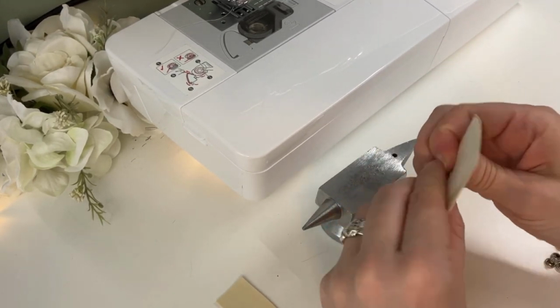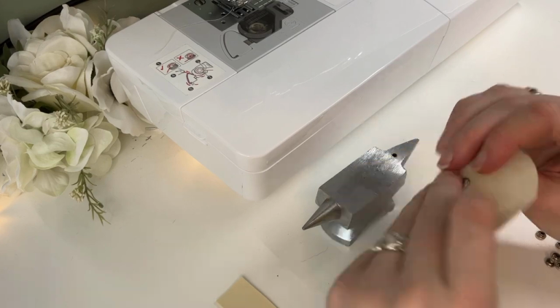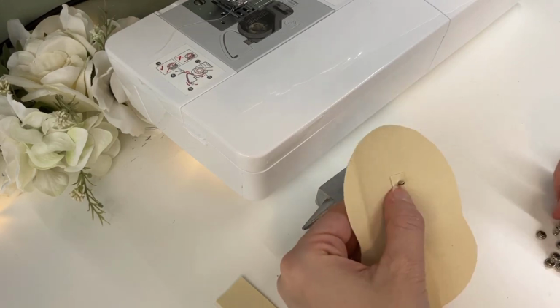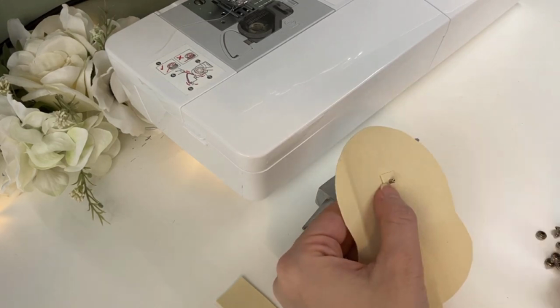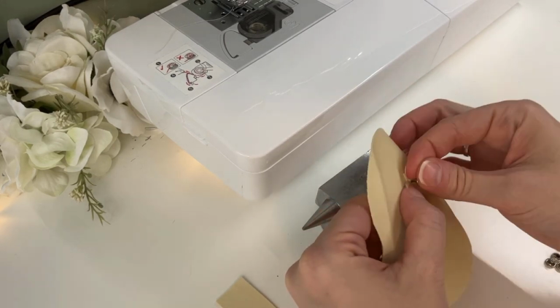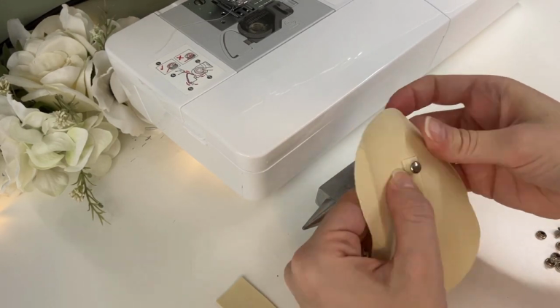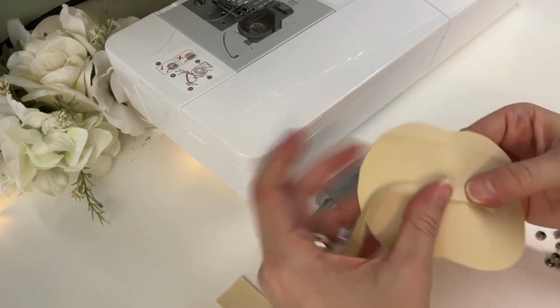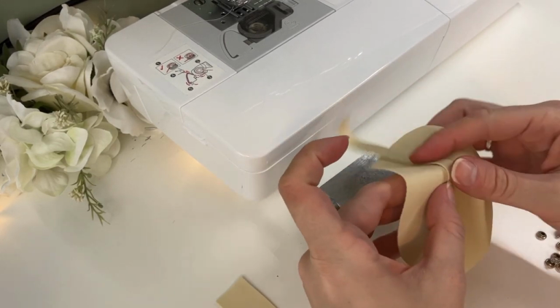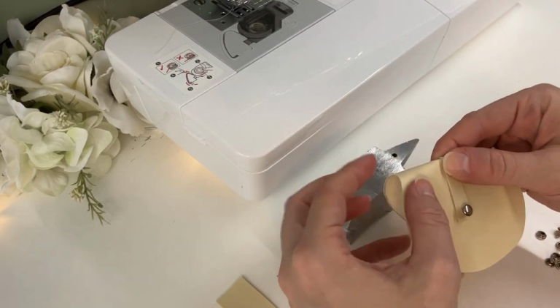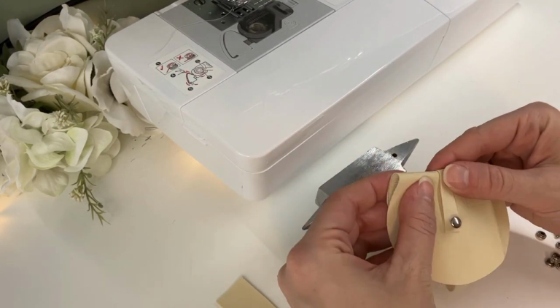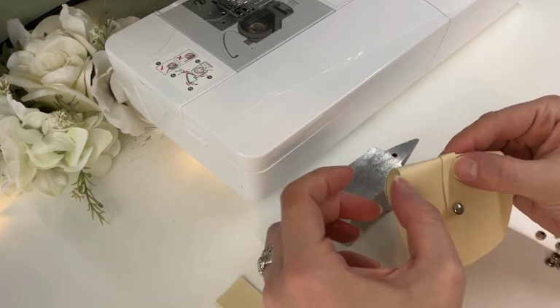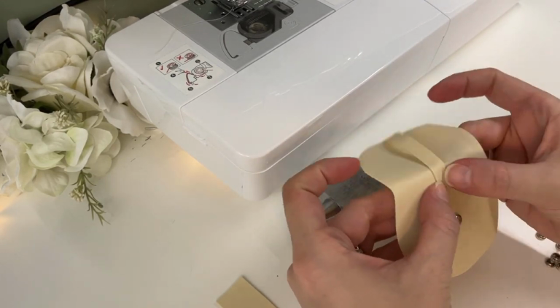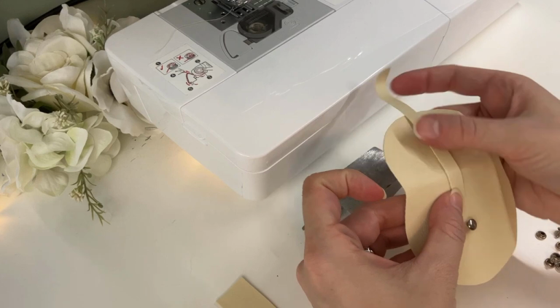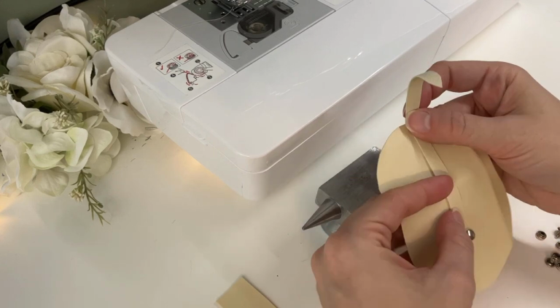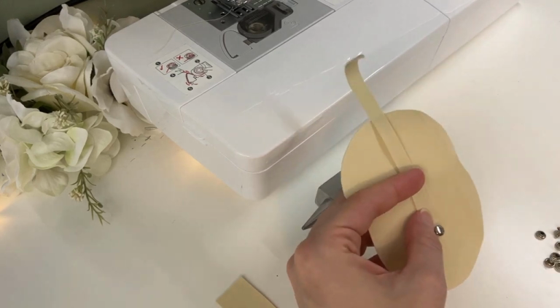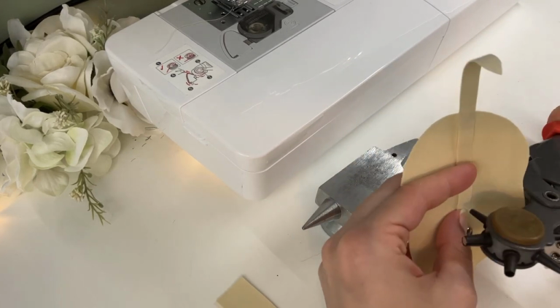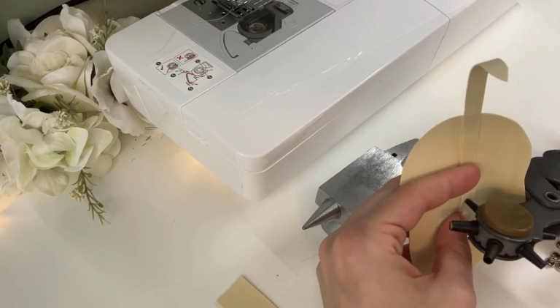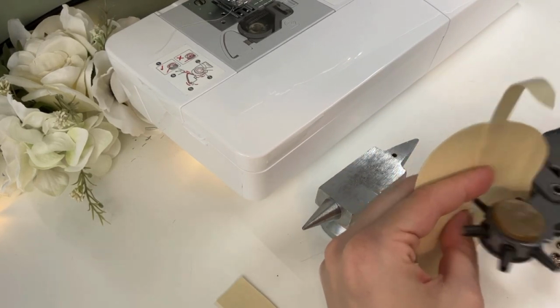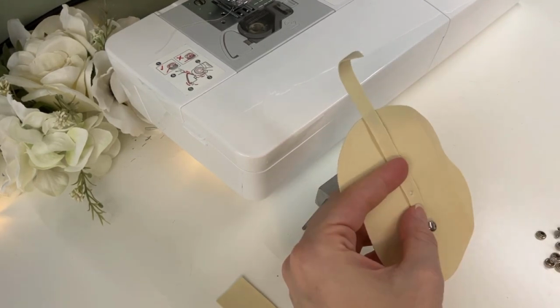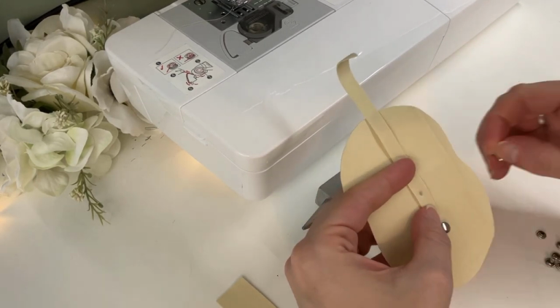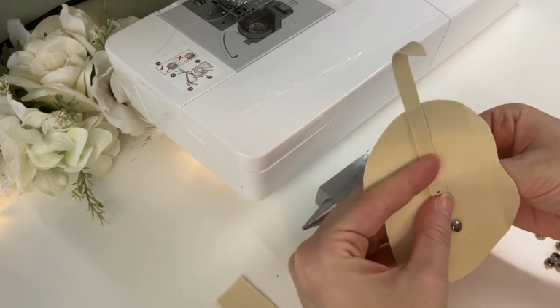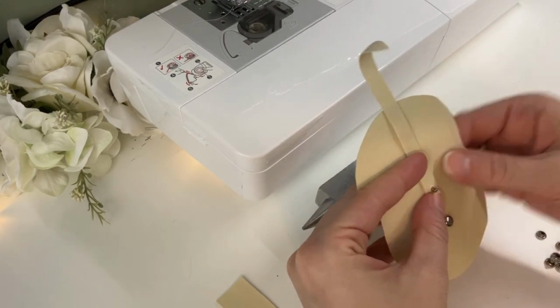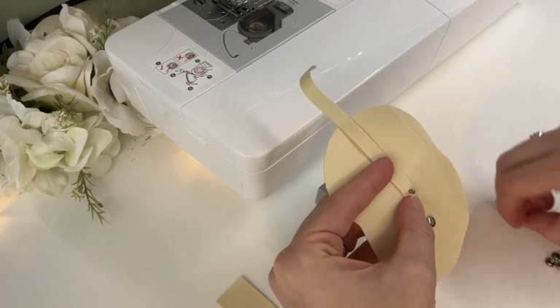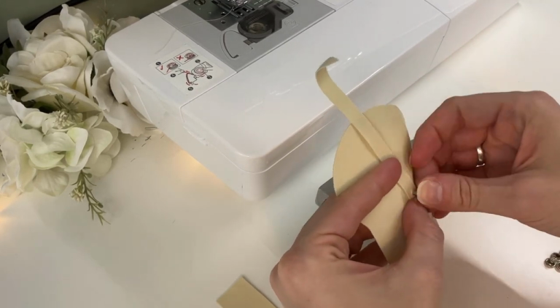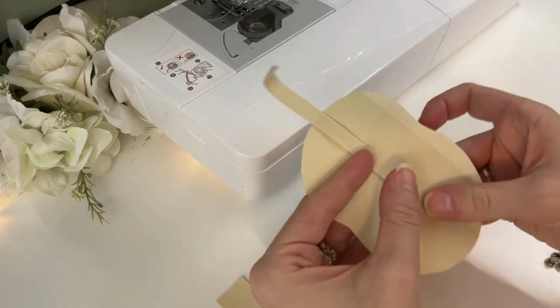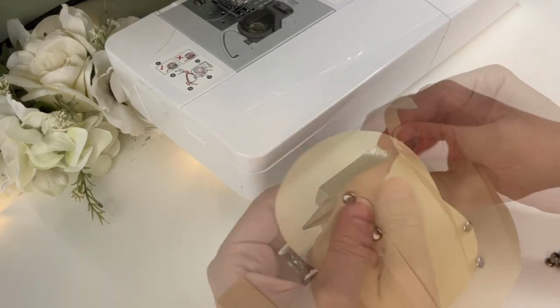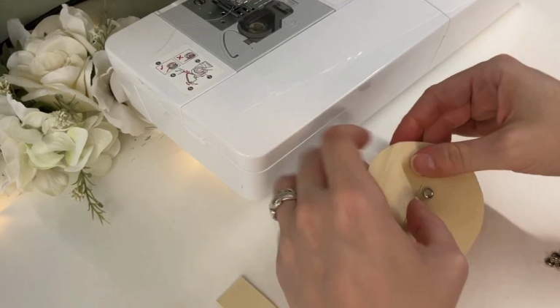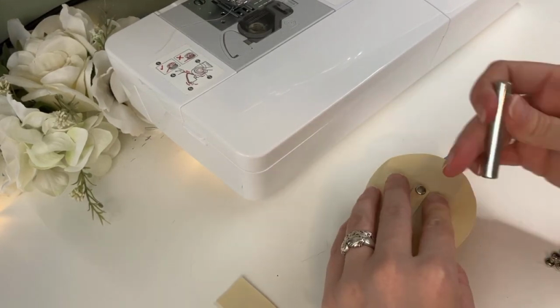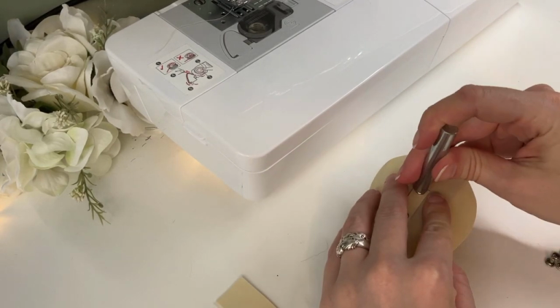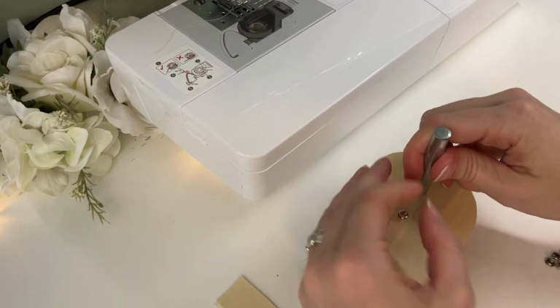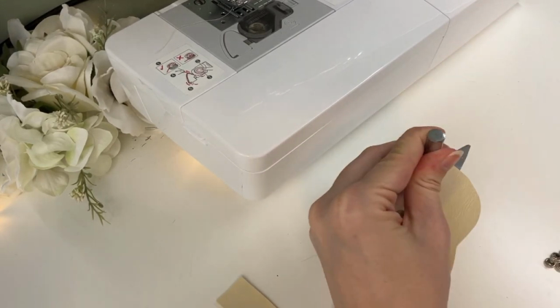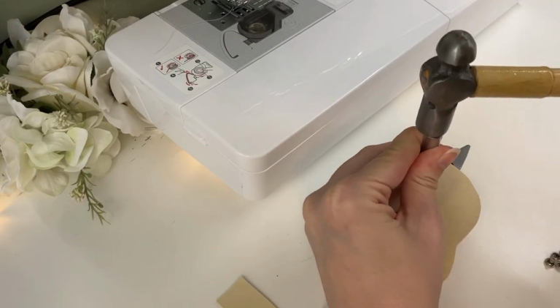These are really easy to install because I can just punch a hole and hammer it to set it. Using two creates the loop for the belt on the back, then the rest of the strap will go over the top of the bag to create a closure later on.